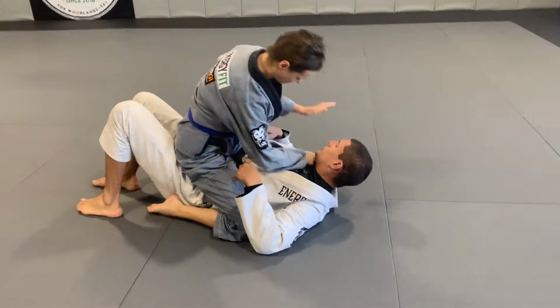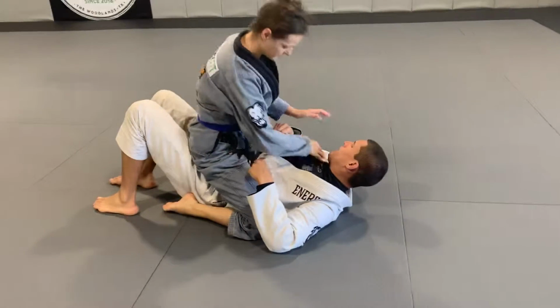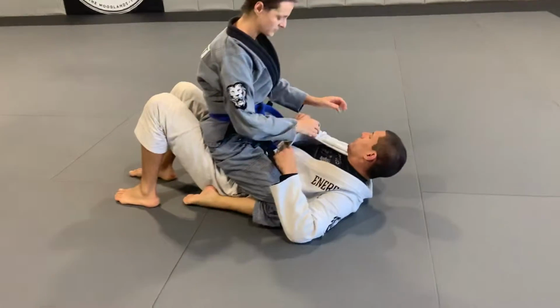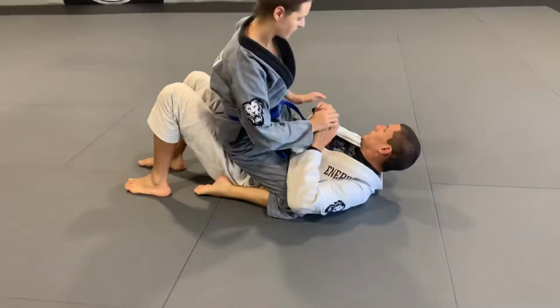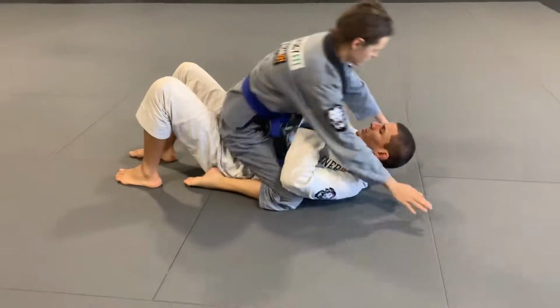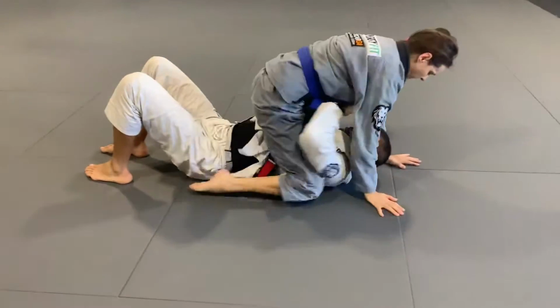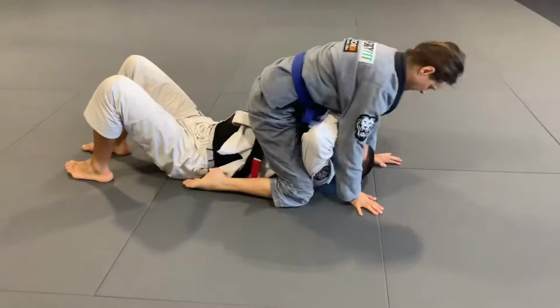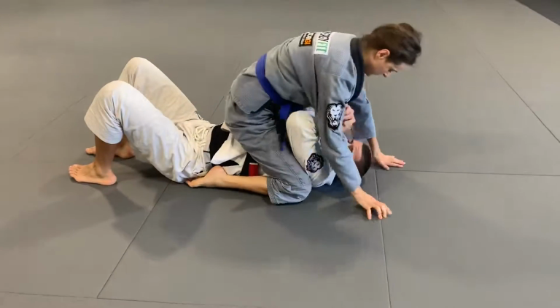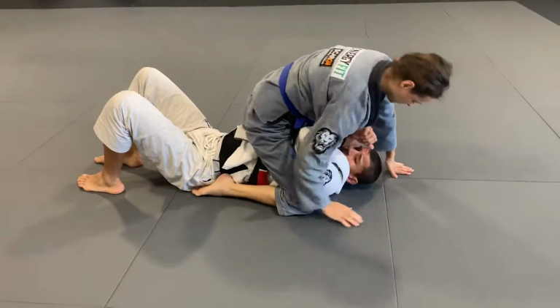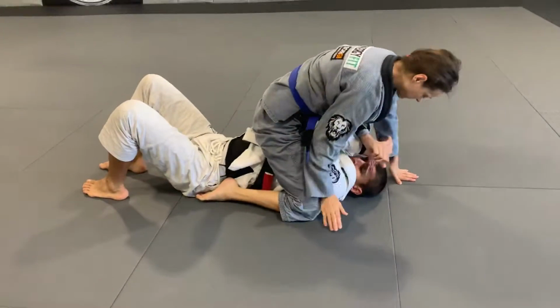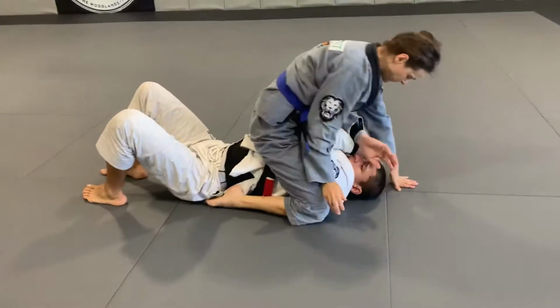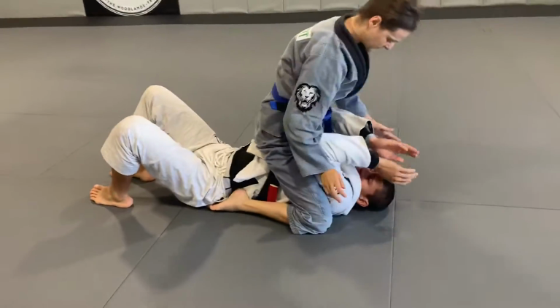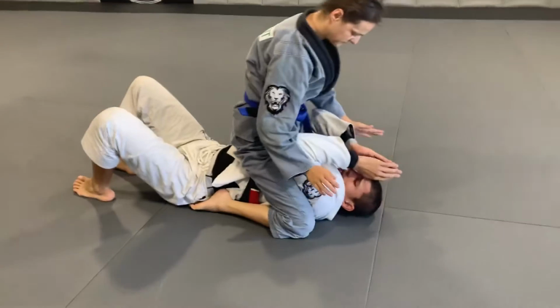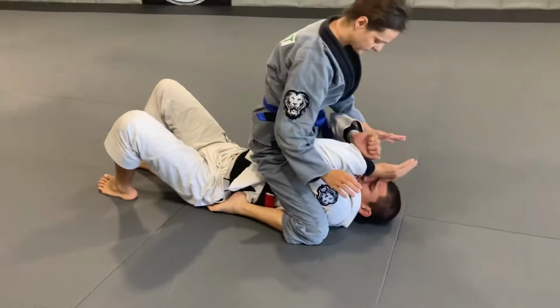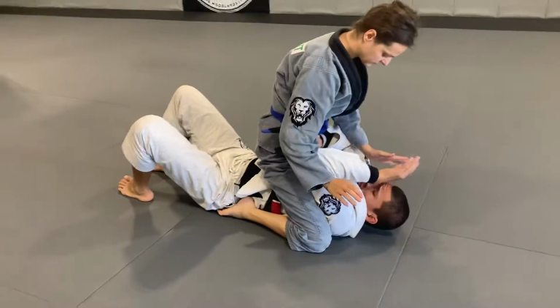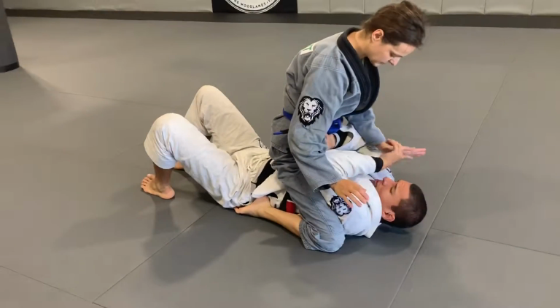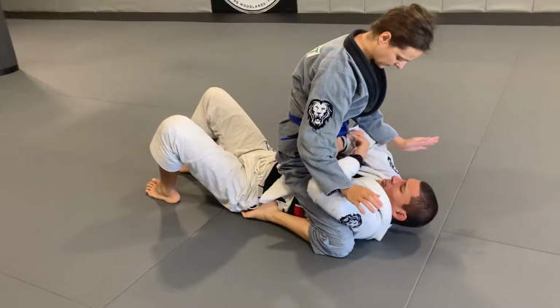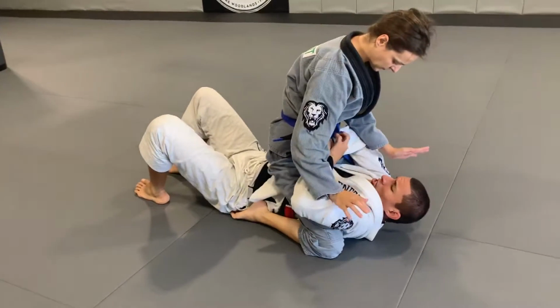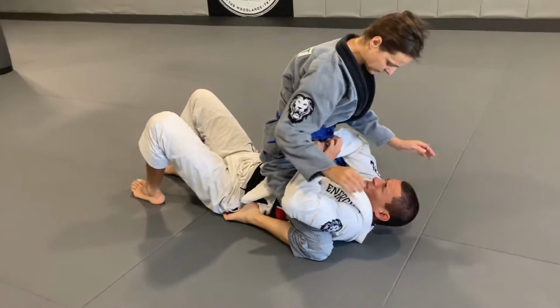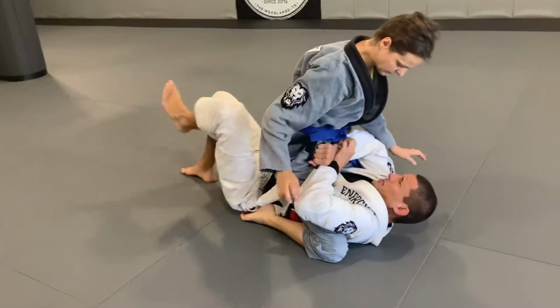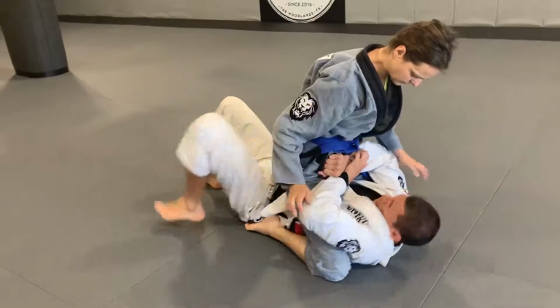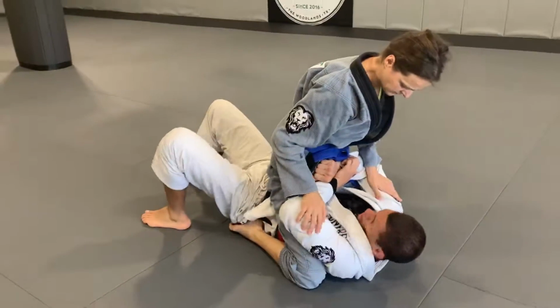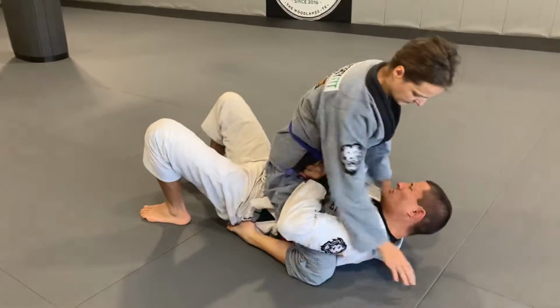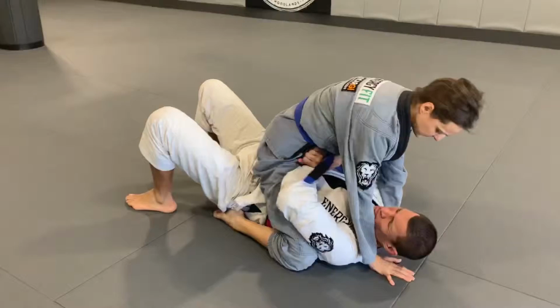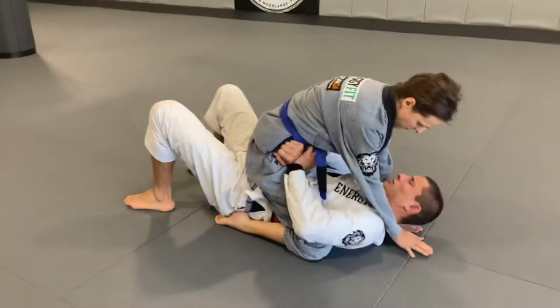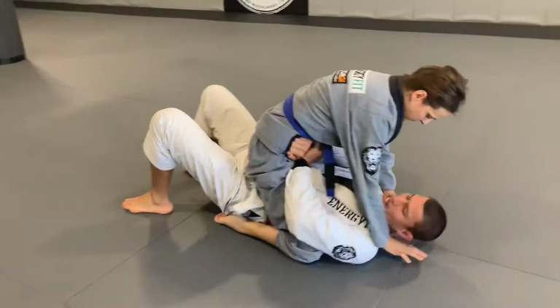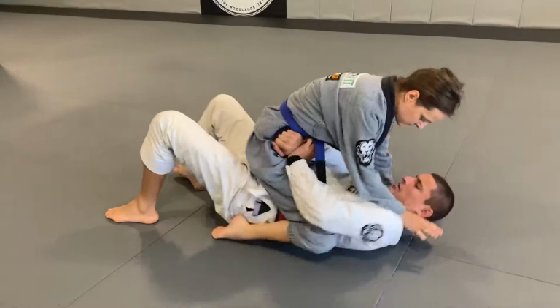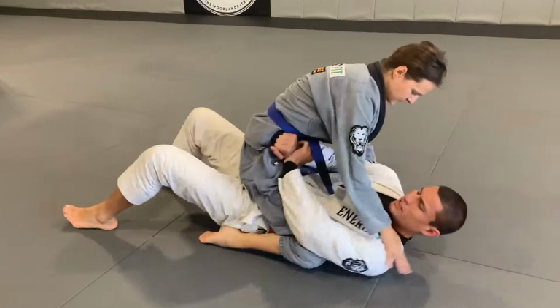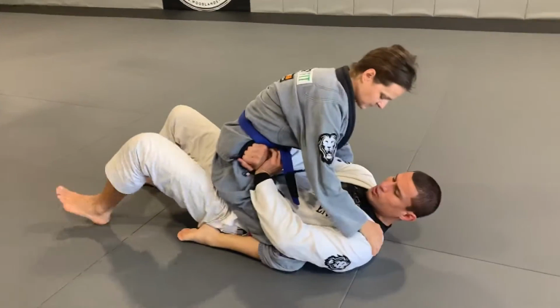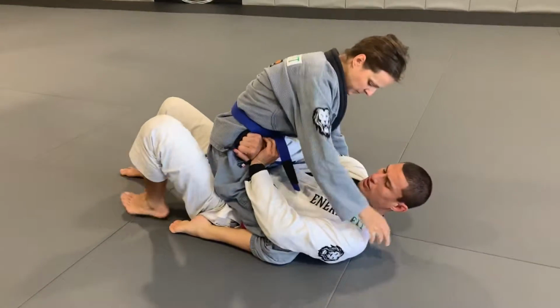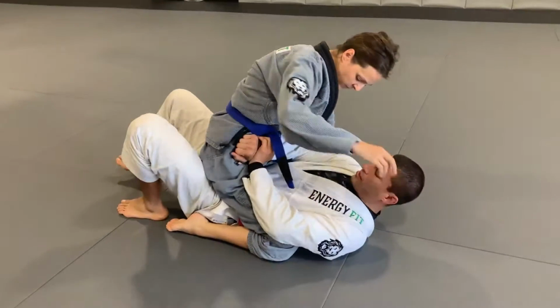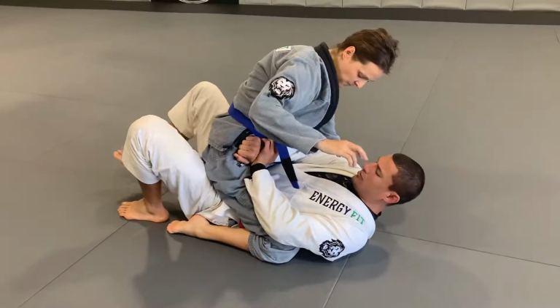She's in a high mount, and now I'm in trouble. So watch — I'm here with frame on the hips. I'm going to start to wiggle, wiggle, and push down until I get her all the way back down on my hips.